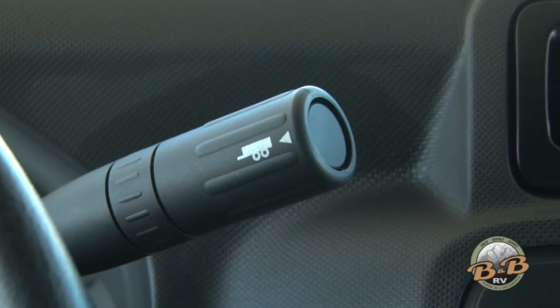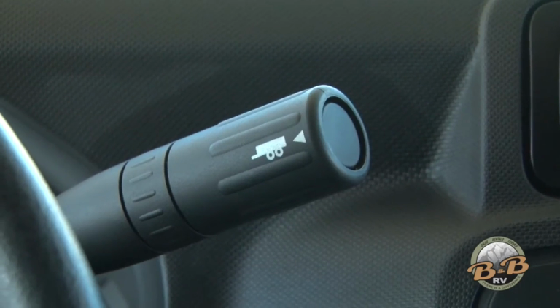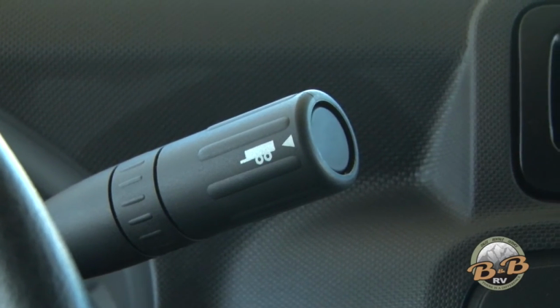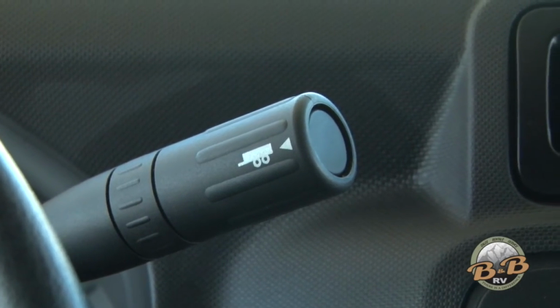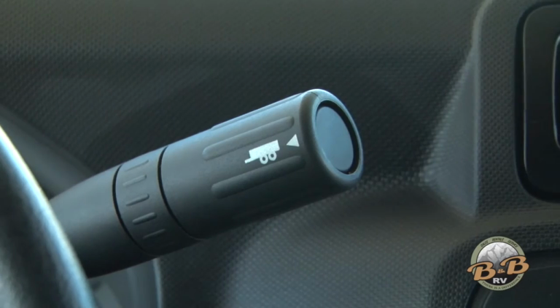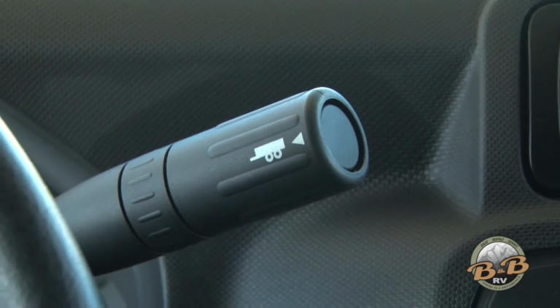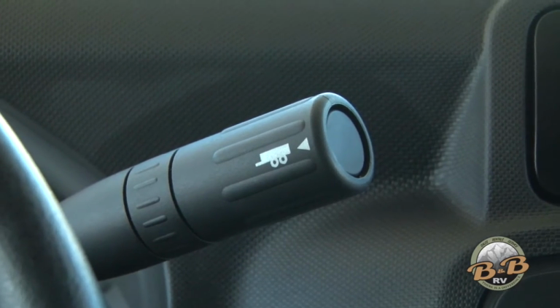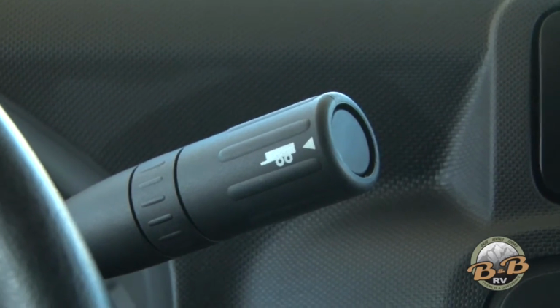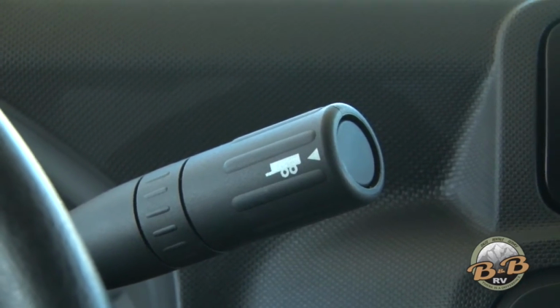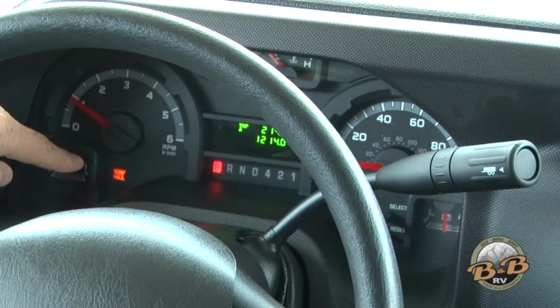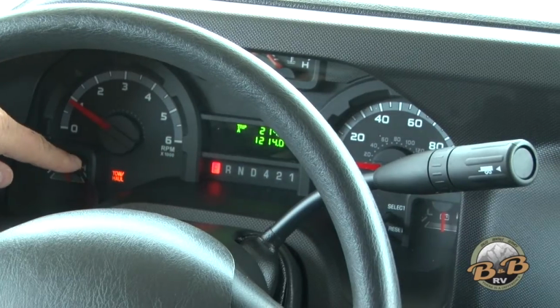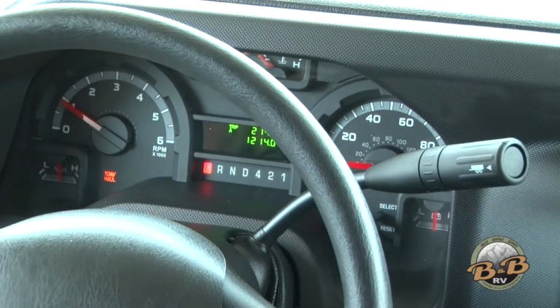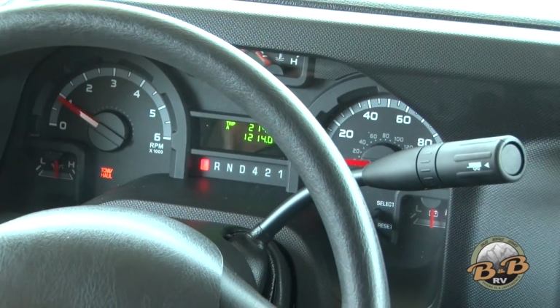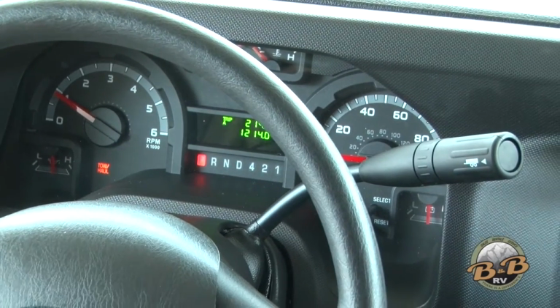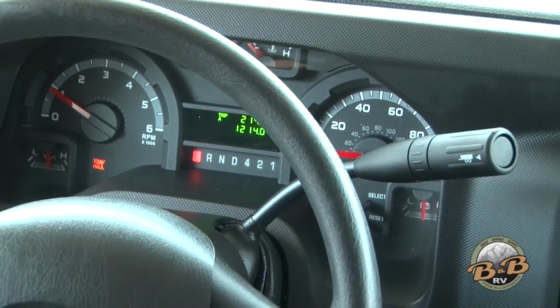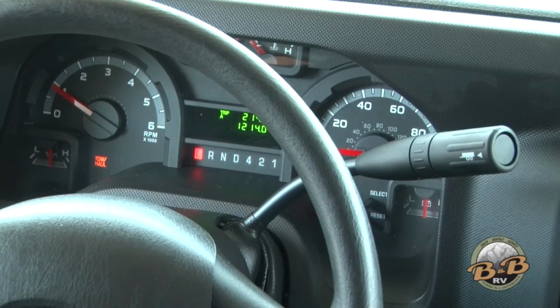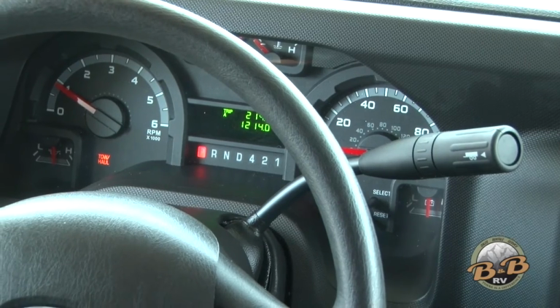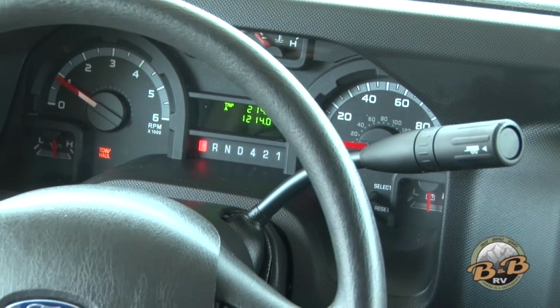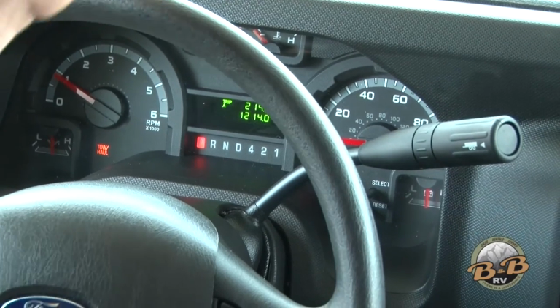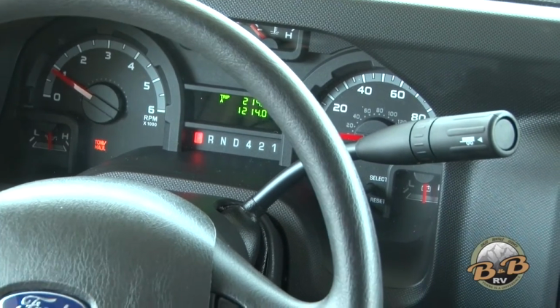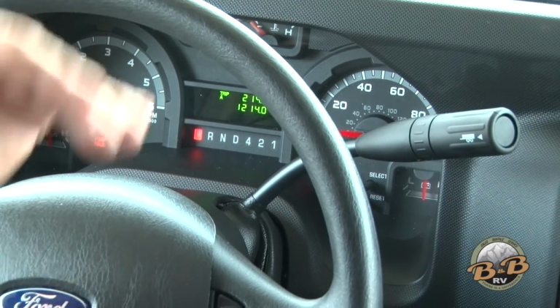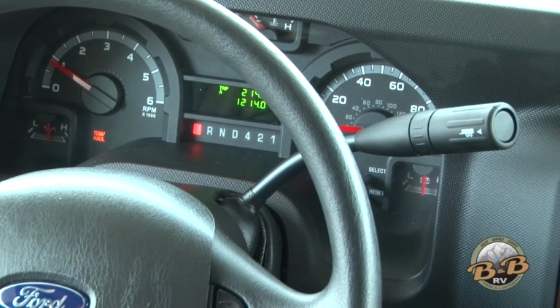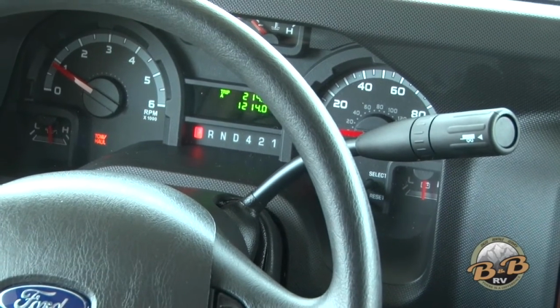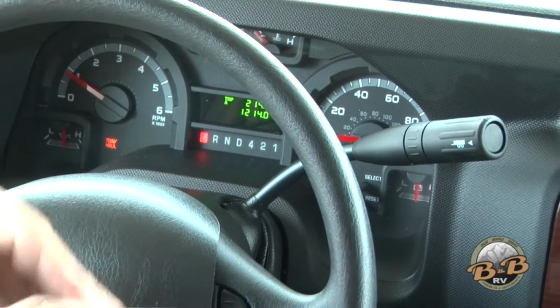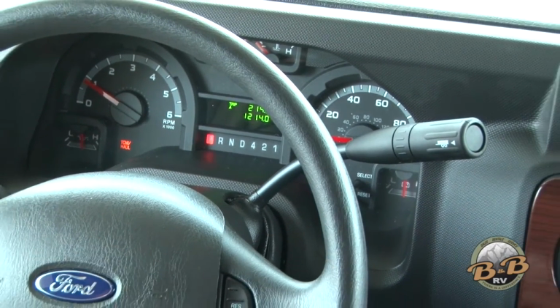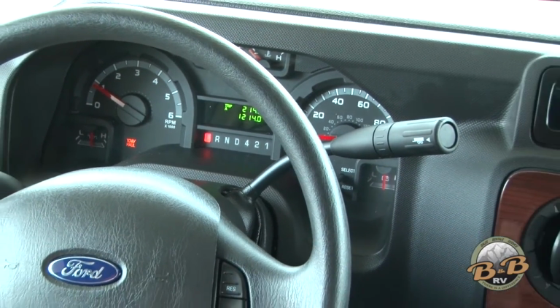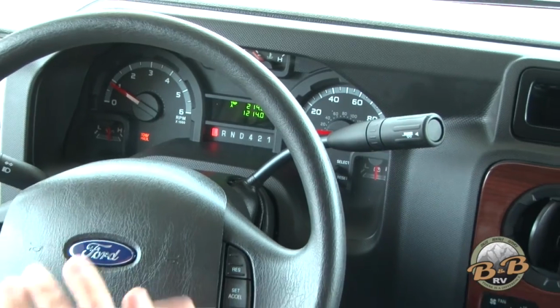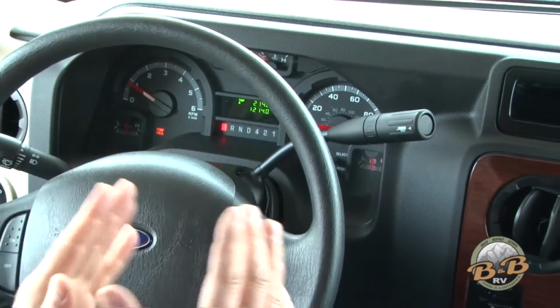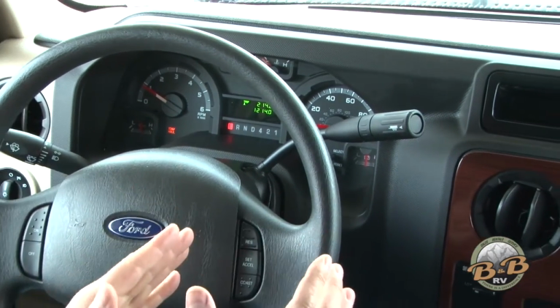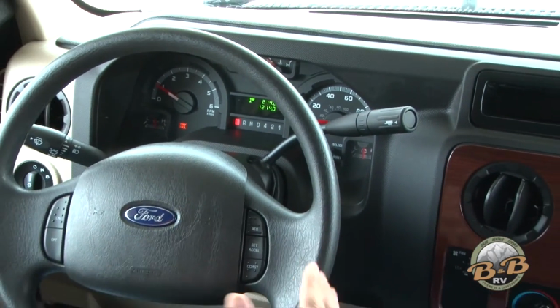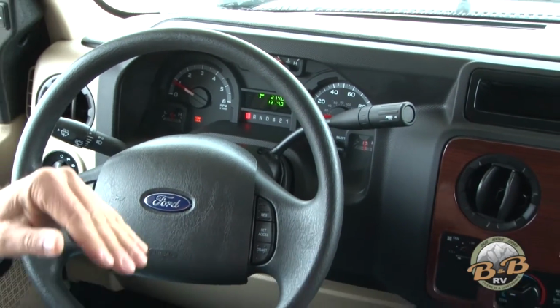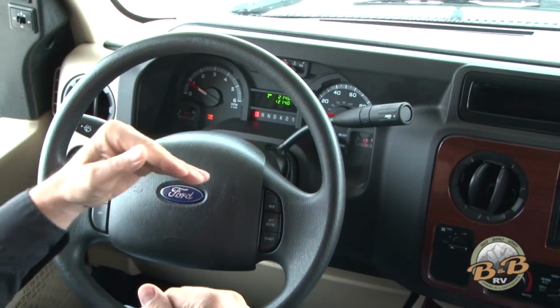When it shifts down, push this tow haul button right here on the end of the gear shift, and this tow haul light will come on on the dash. Leave that on as you go up the hill — it won't have to go up and down and shift up and down.